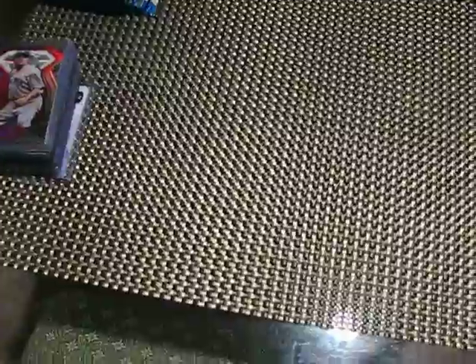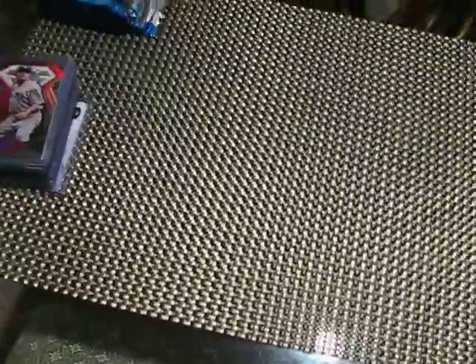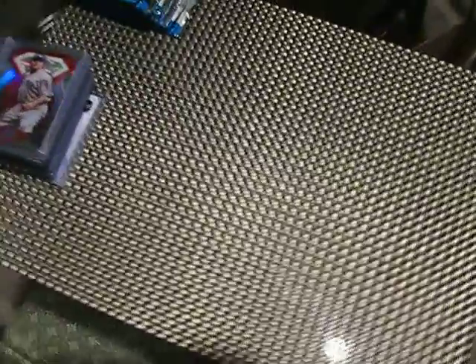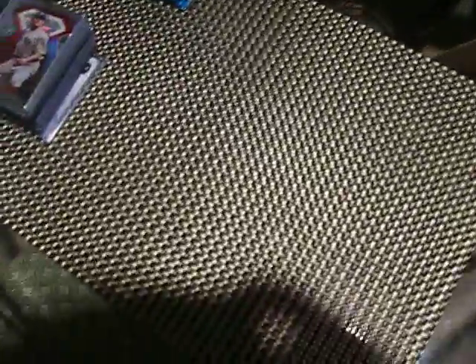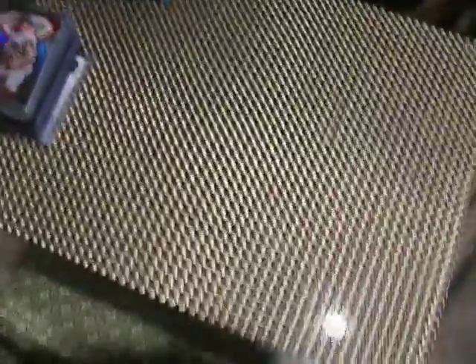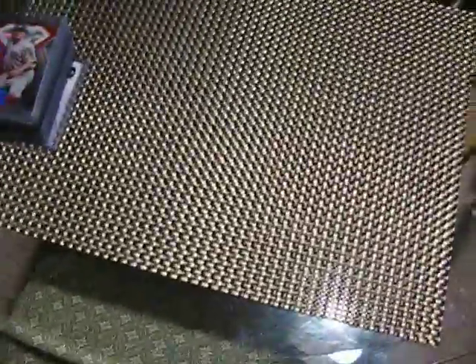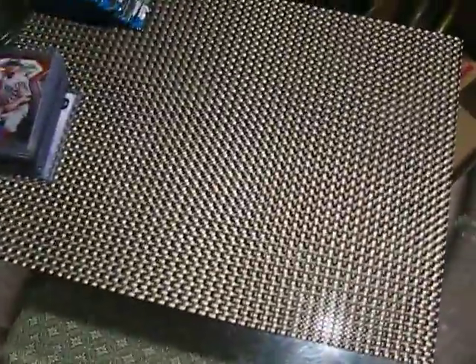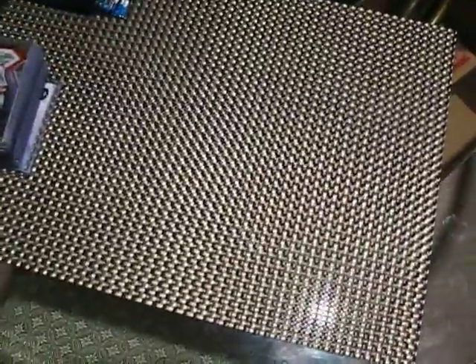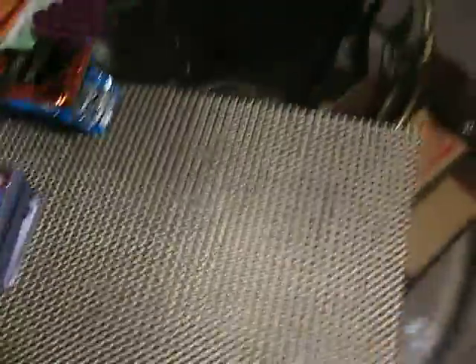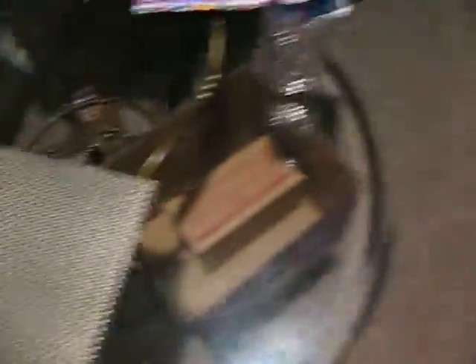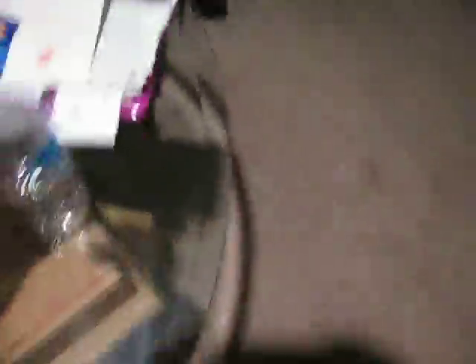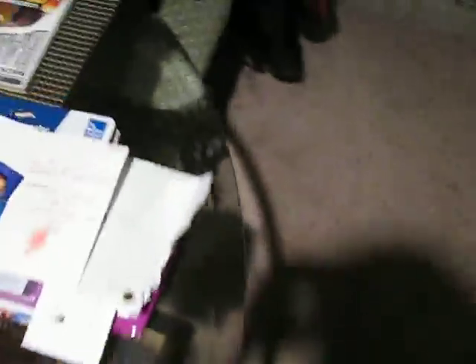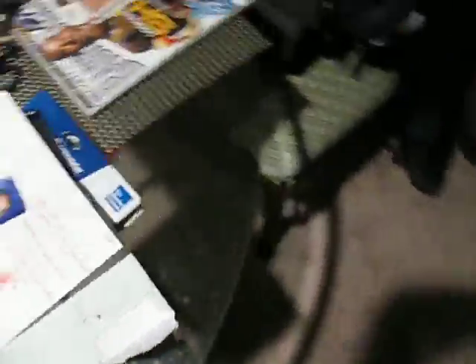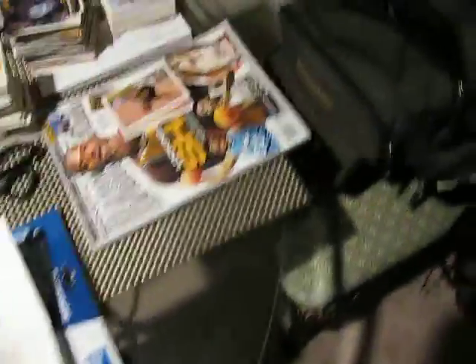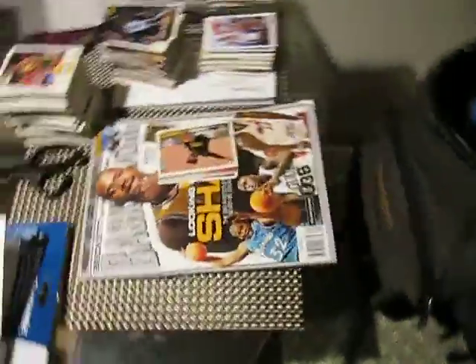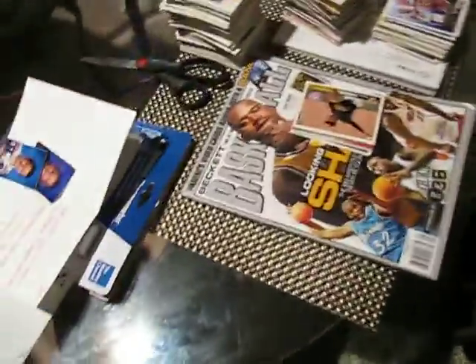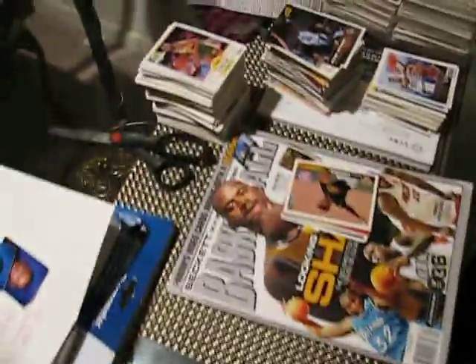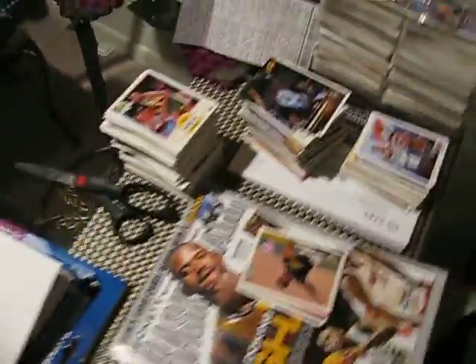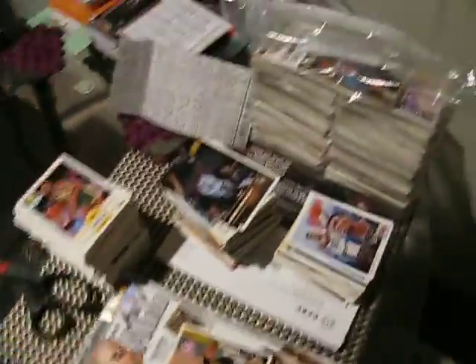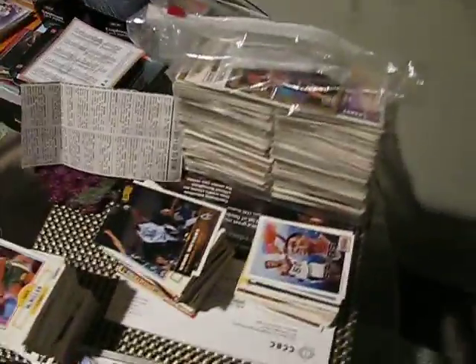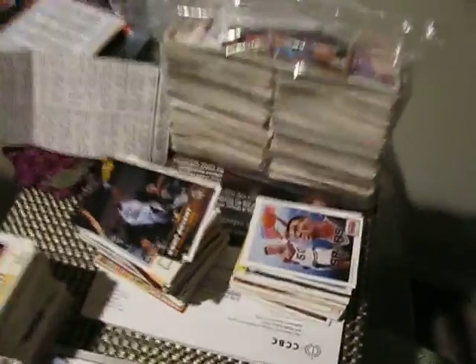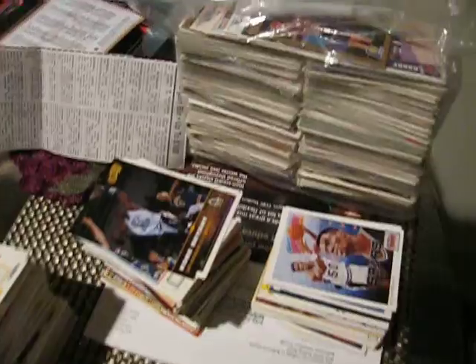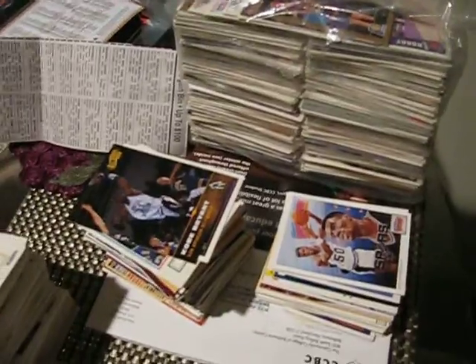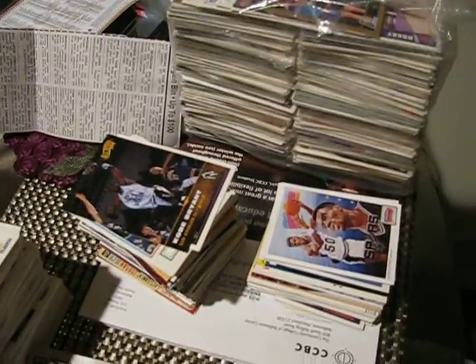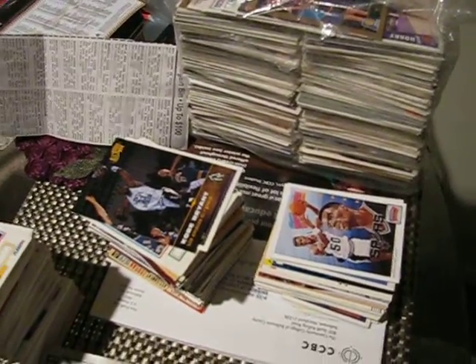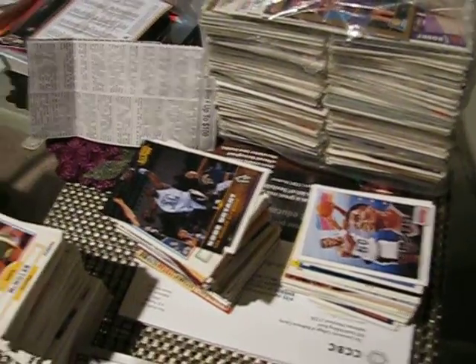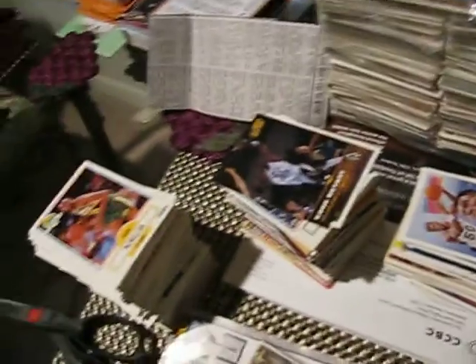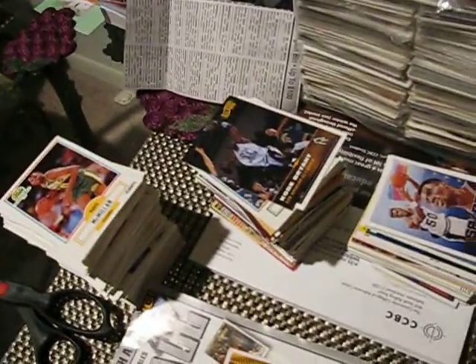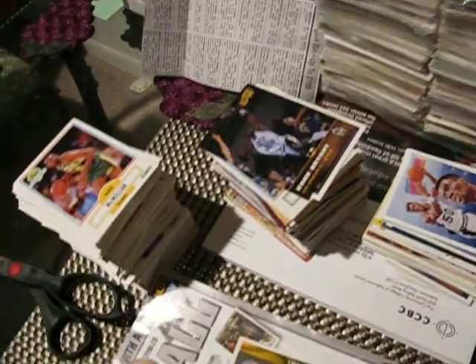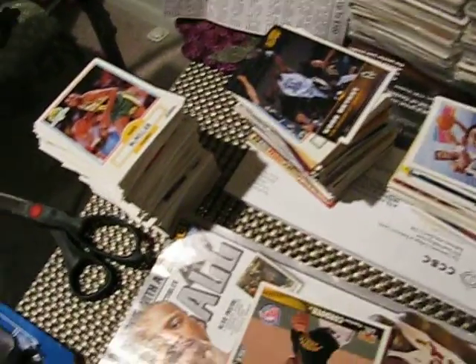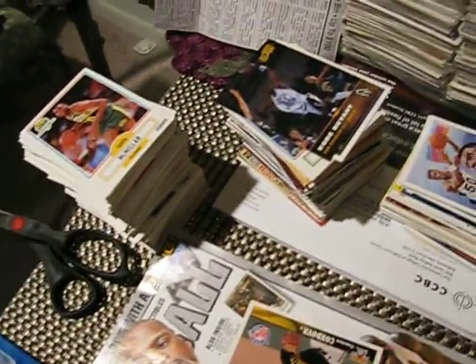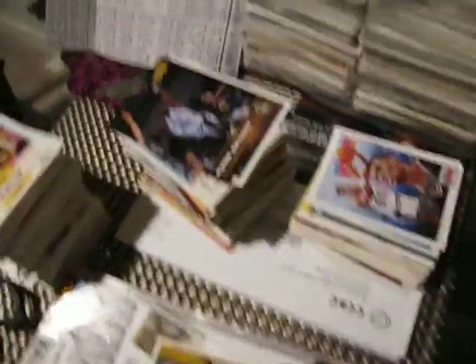Alright, so I'm going to start this off here. This is going to be a short video. I wanted to show off something that my girlfriend got me — she found at Goodwill recently a giant bag of a bunch of like late 80s, early 90s basketball cards.